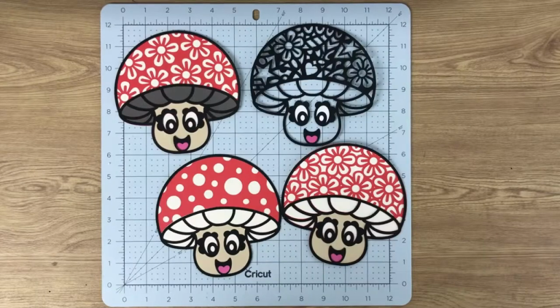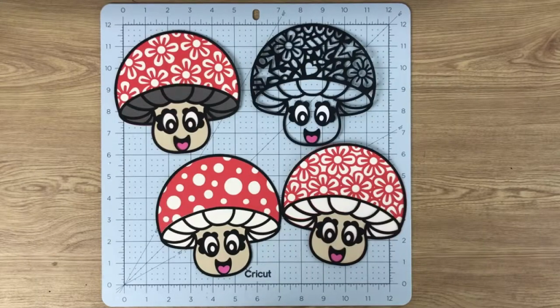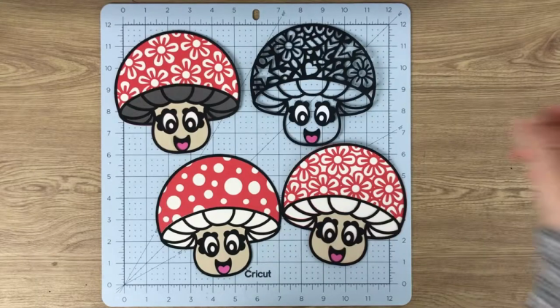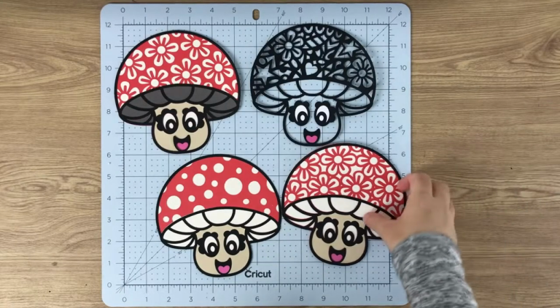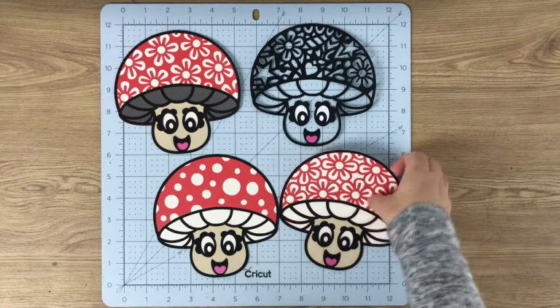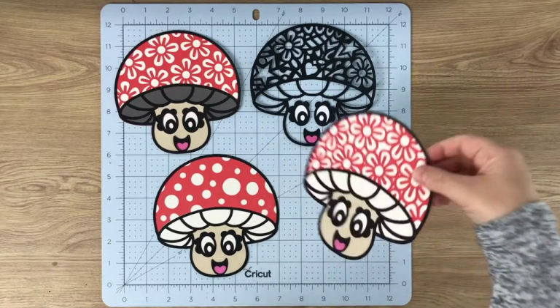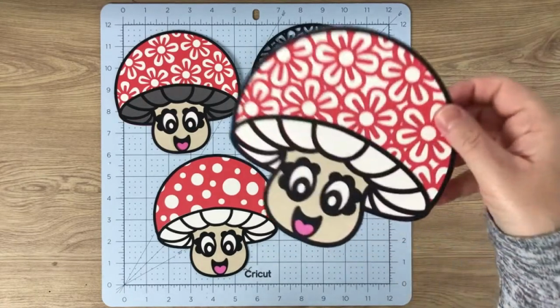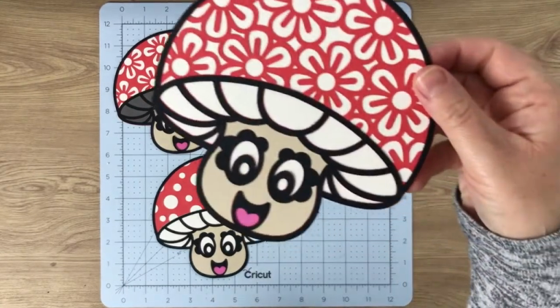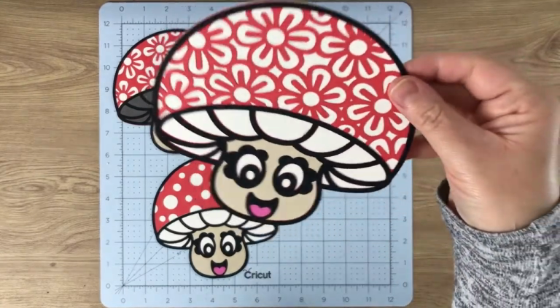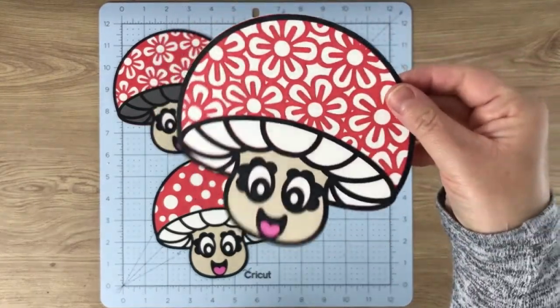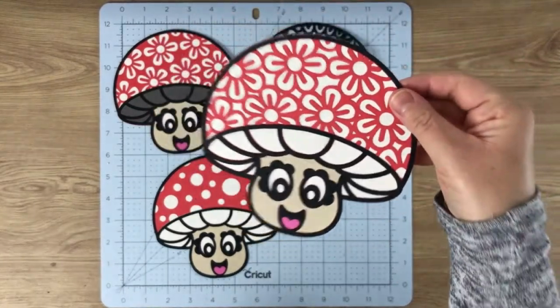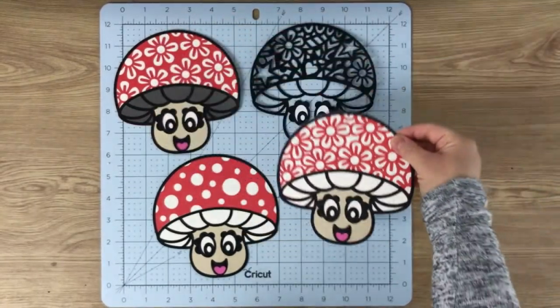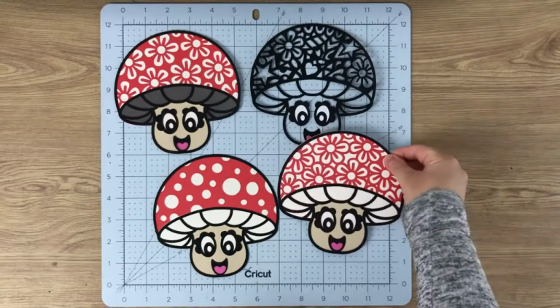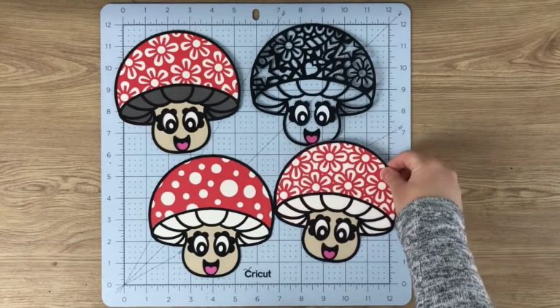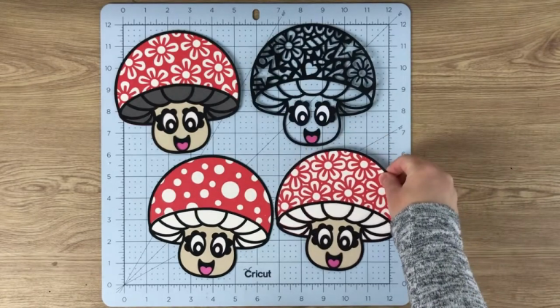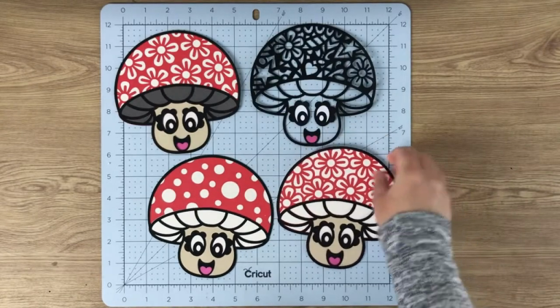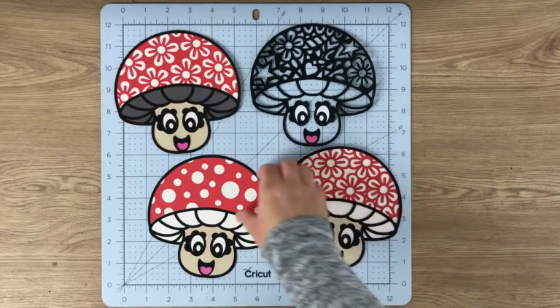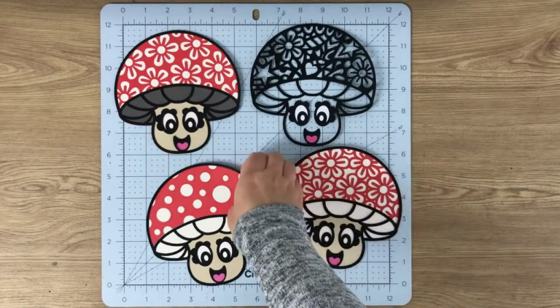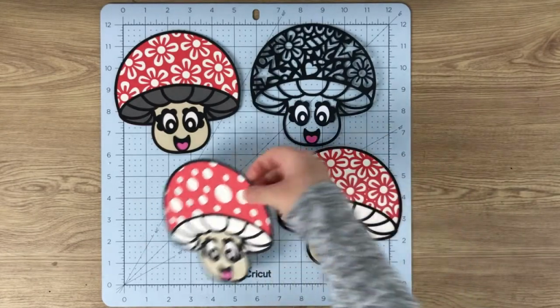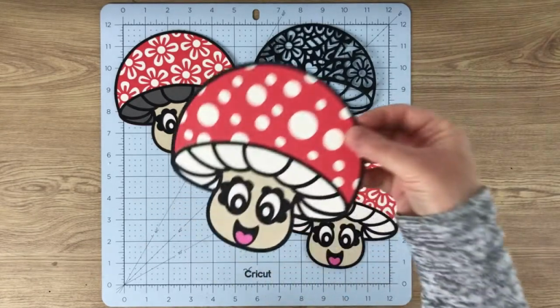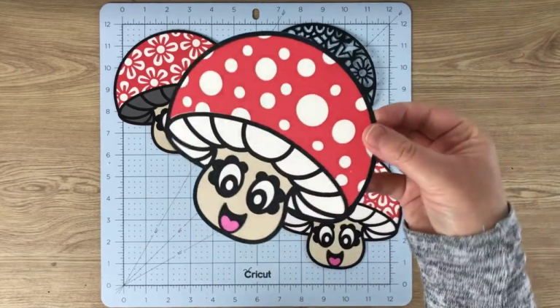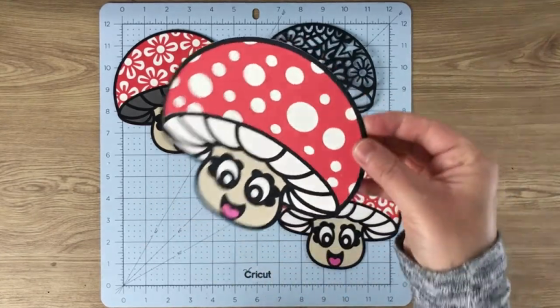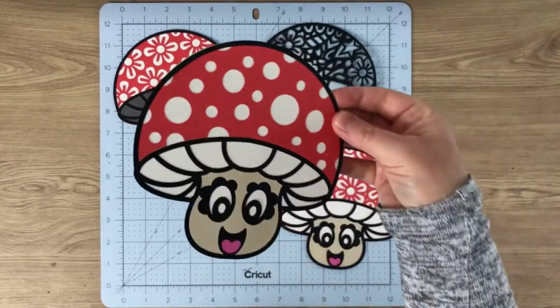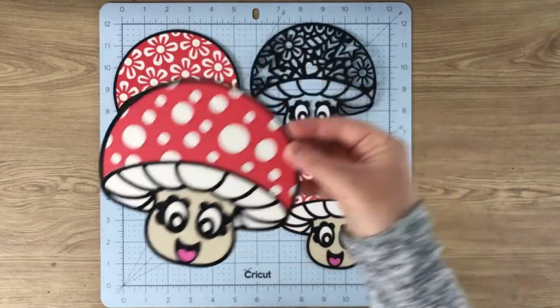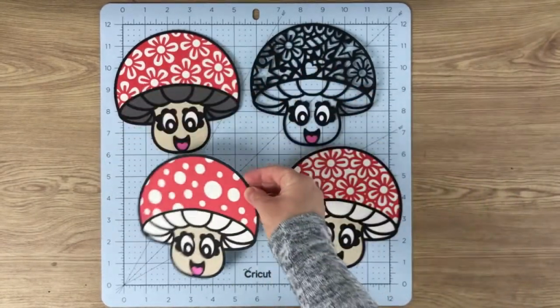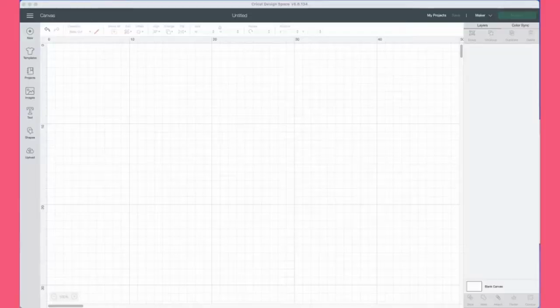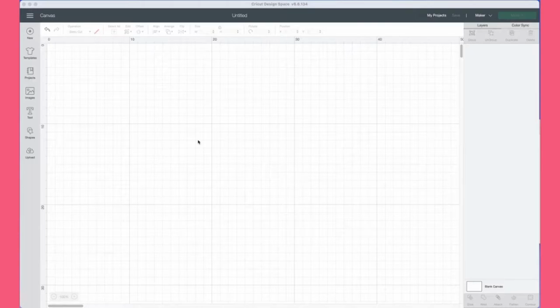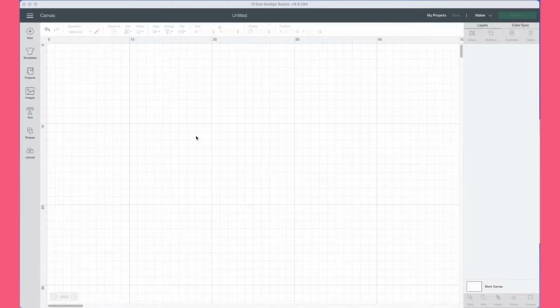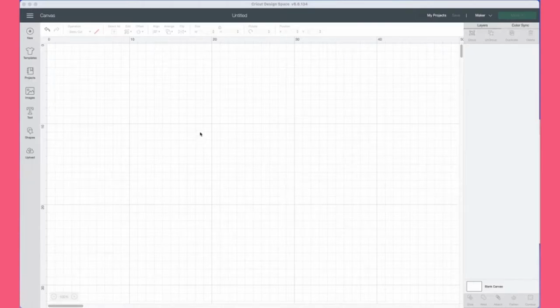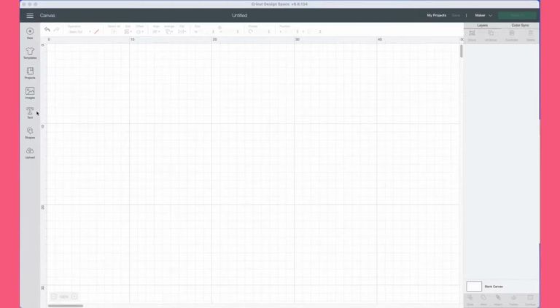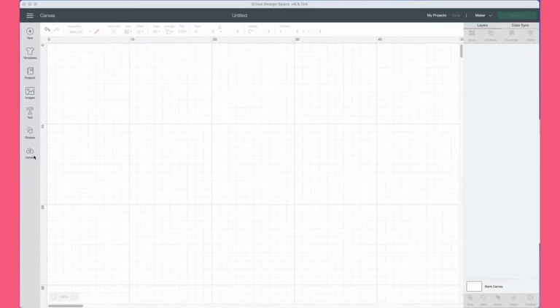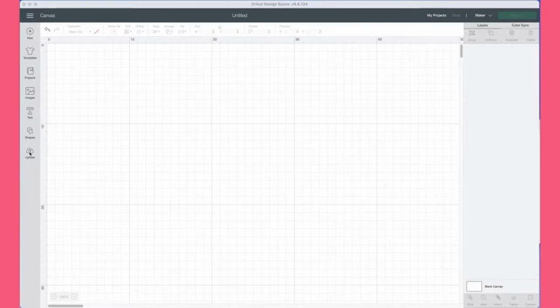Hi everyone, it's Emma from Emma Dawn Designs. In this video I'm going to show you how to cut out and assemble Molly the Mushroom. I'll be using my Cricut Maker and Design Space for this little mini tutorial for you.